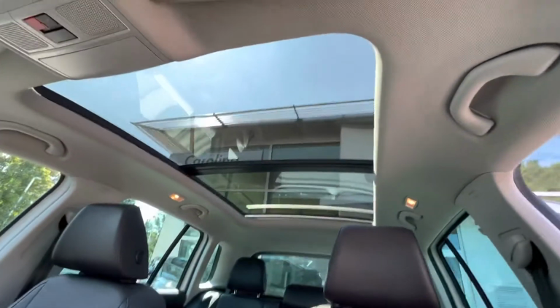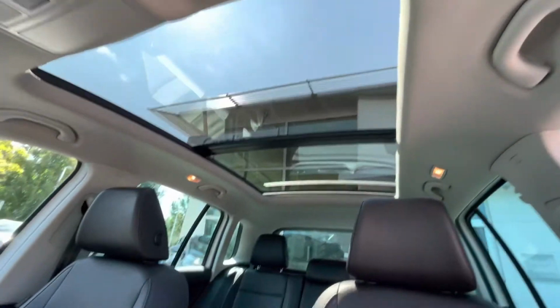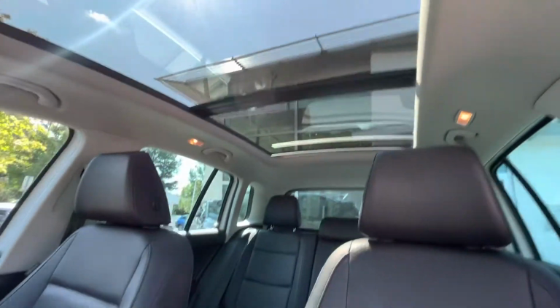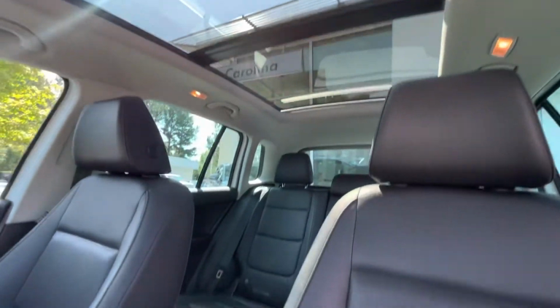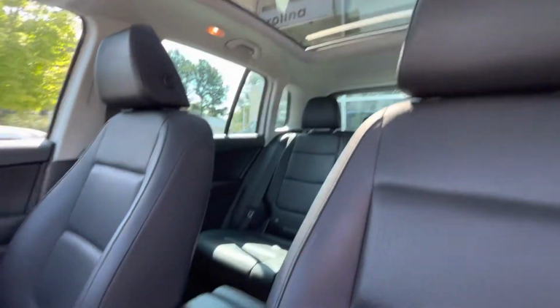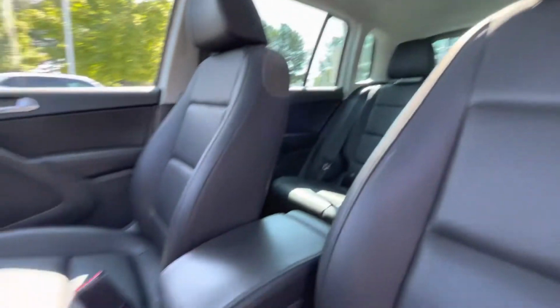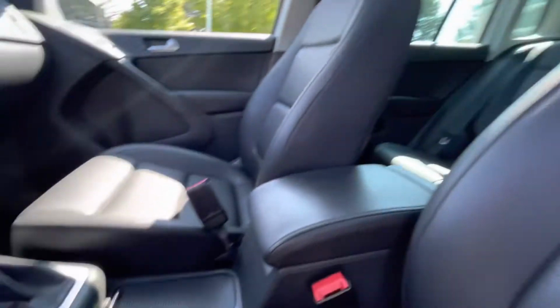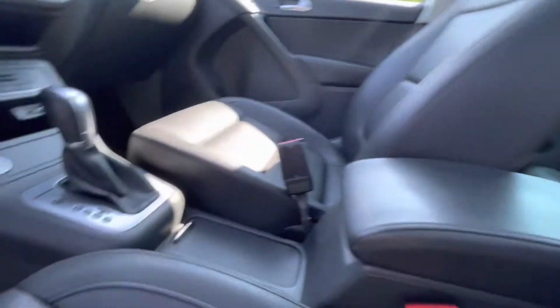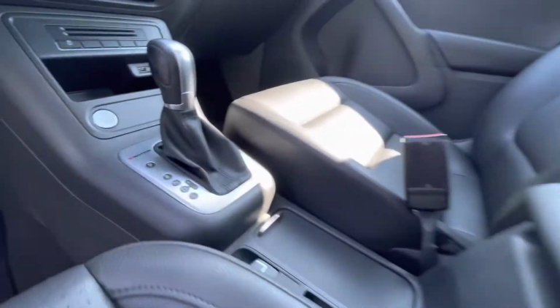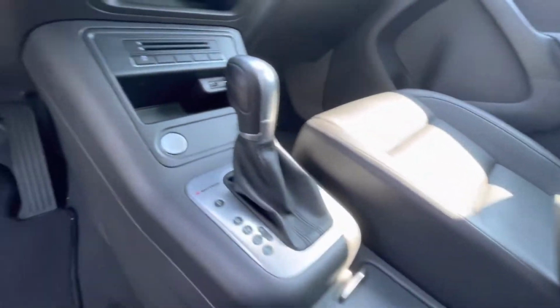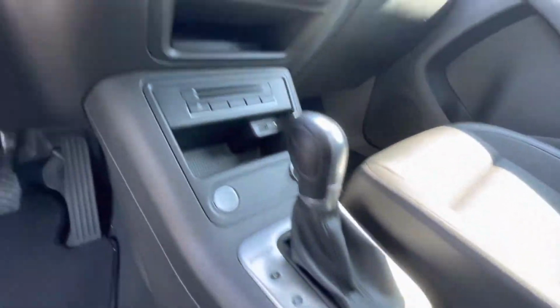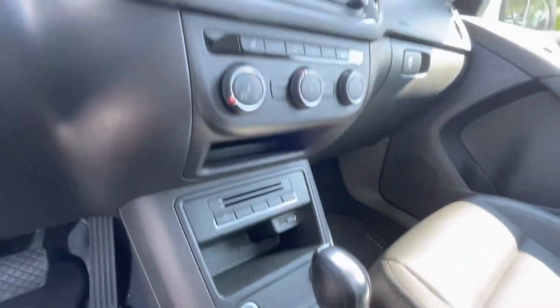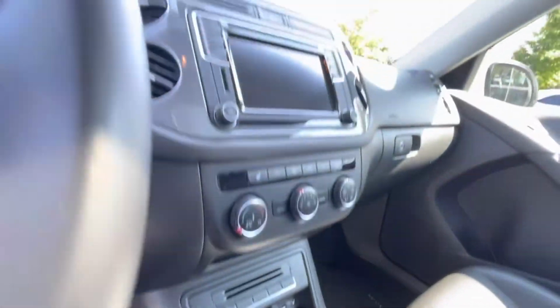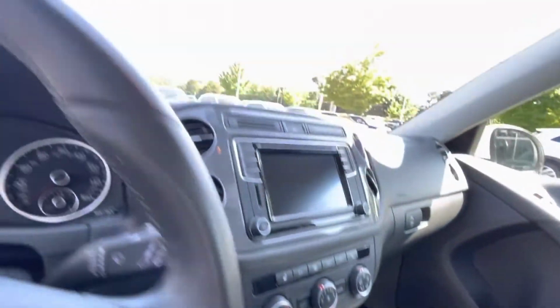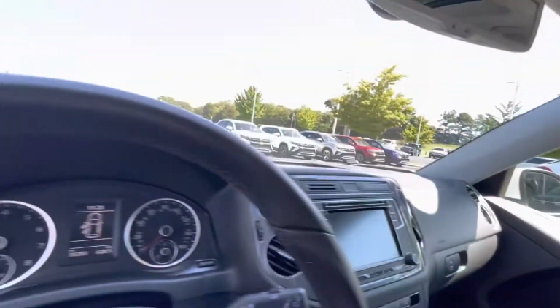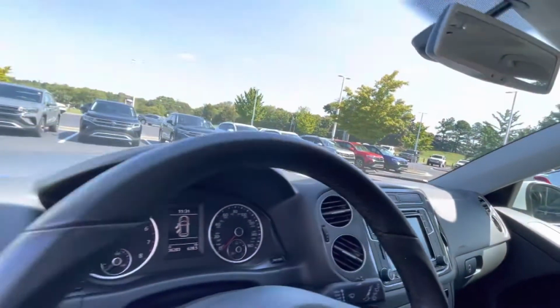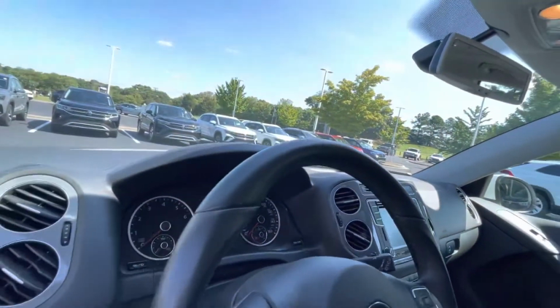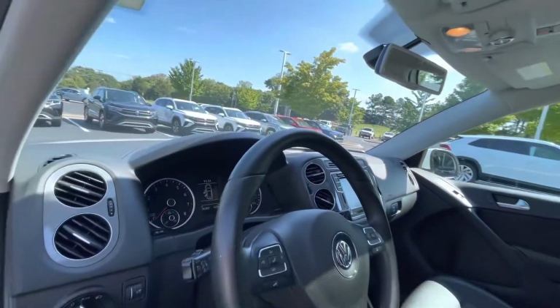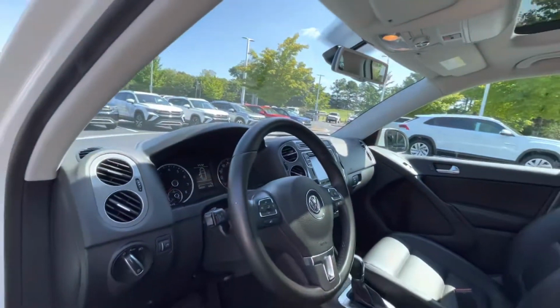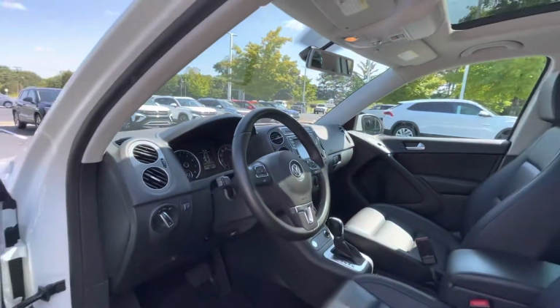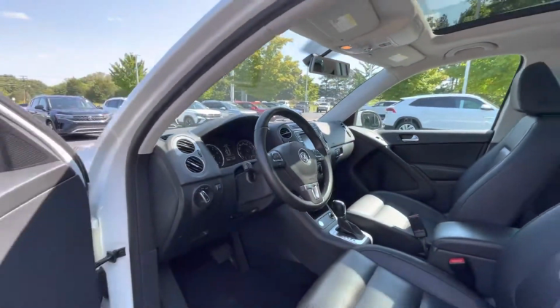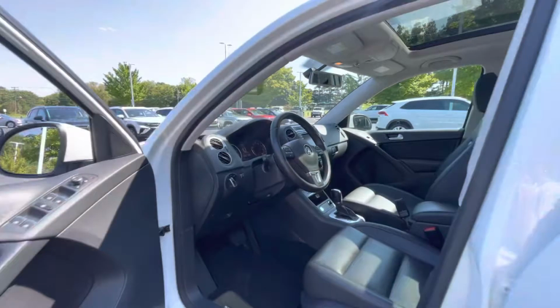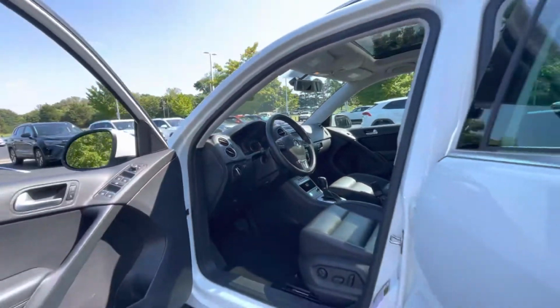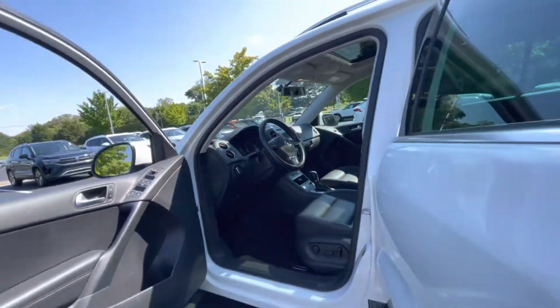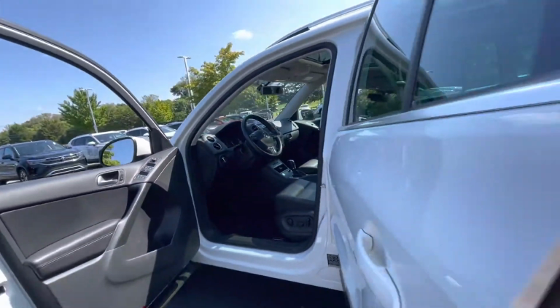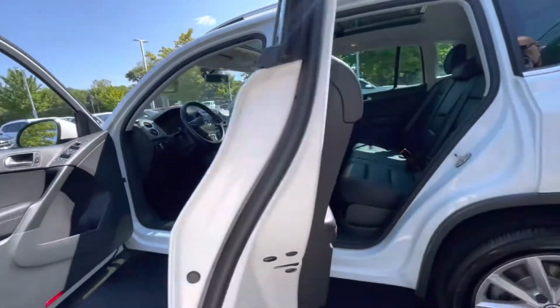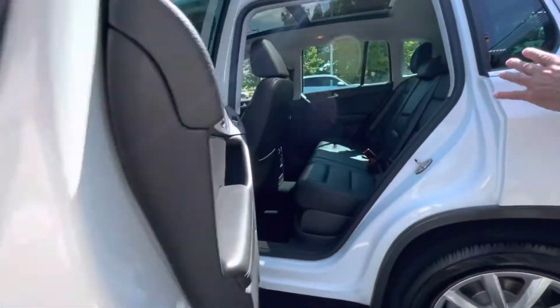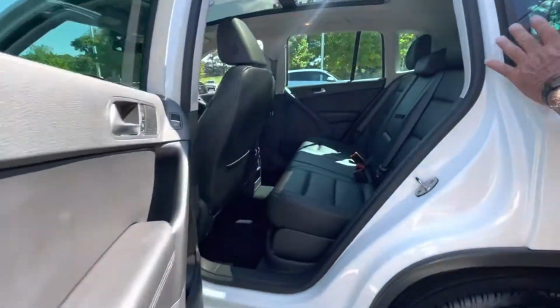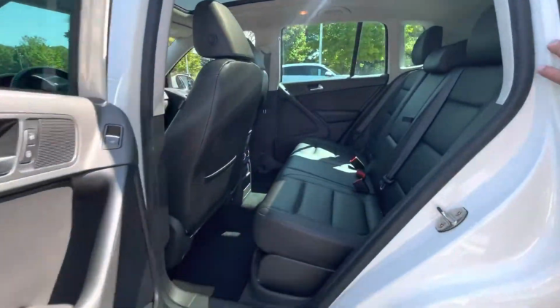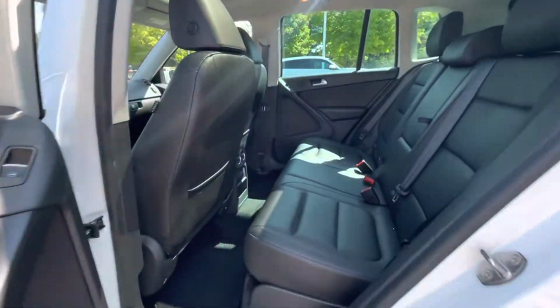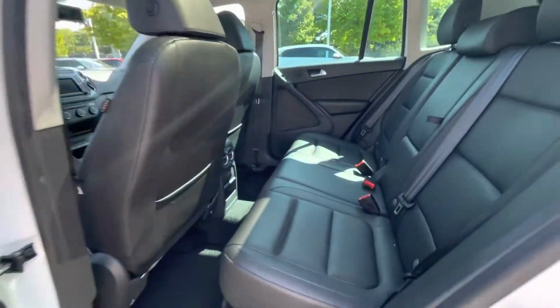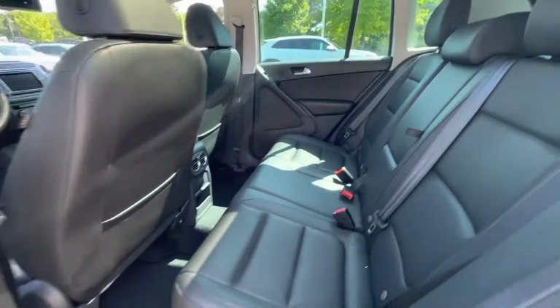This one only has 36,000 miles — it's still like brand new. The outside of the car is really, really impeccably maintained. It really looks good; I don't really see any dents or scratches.